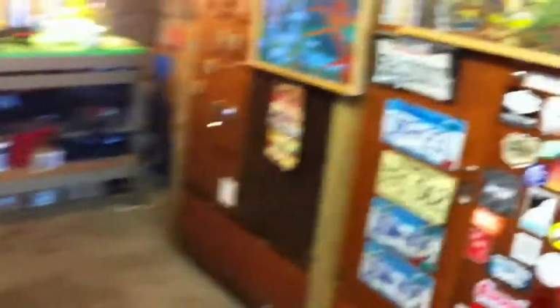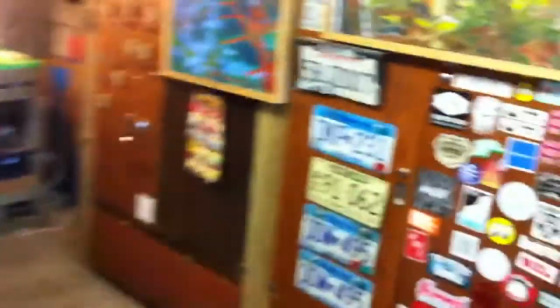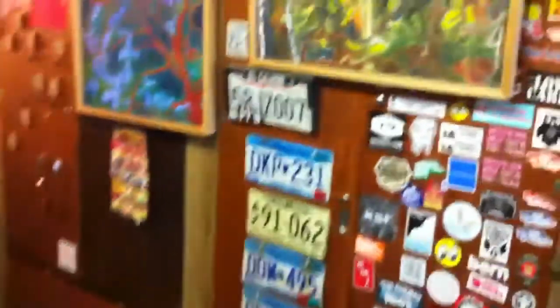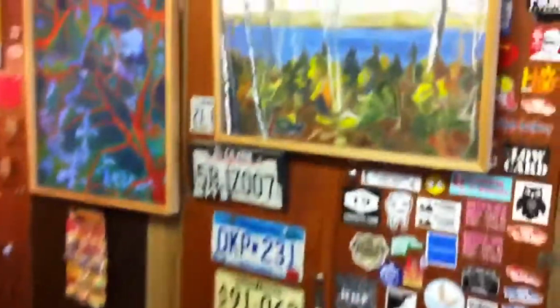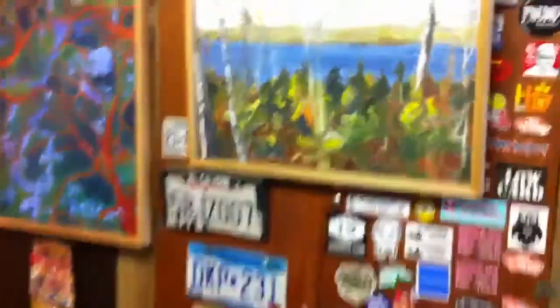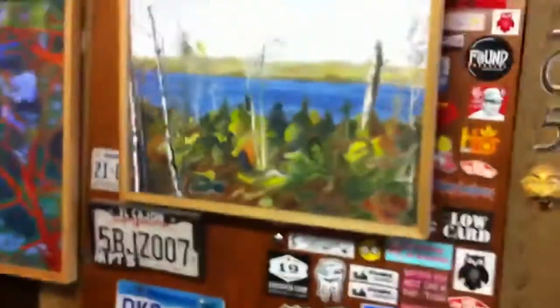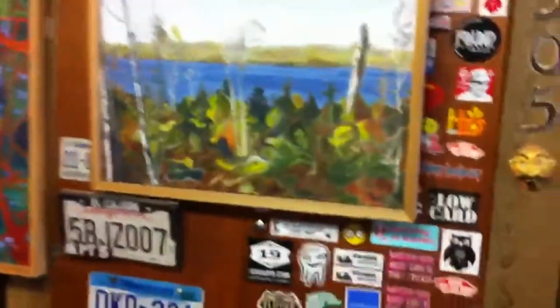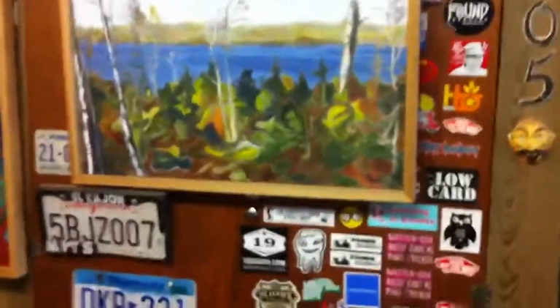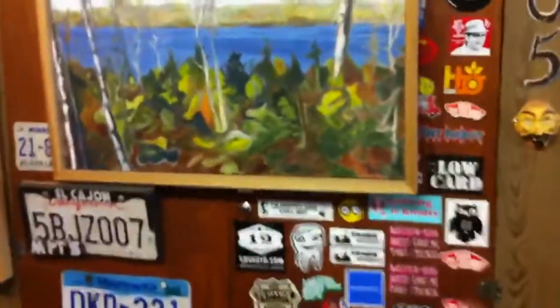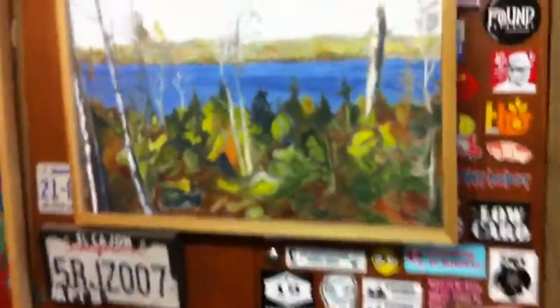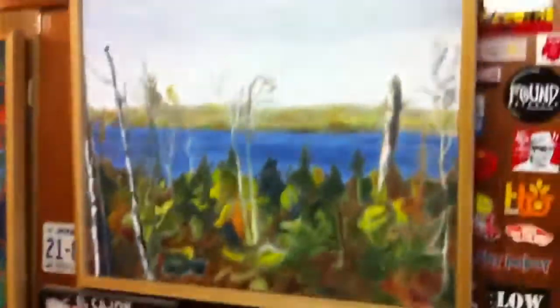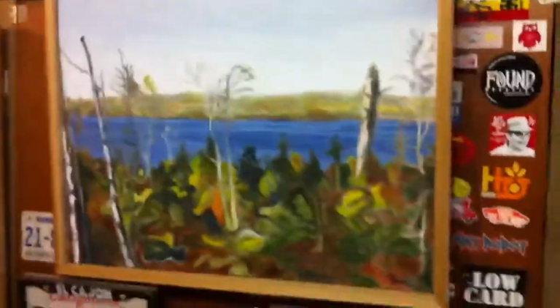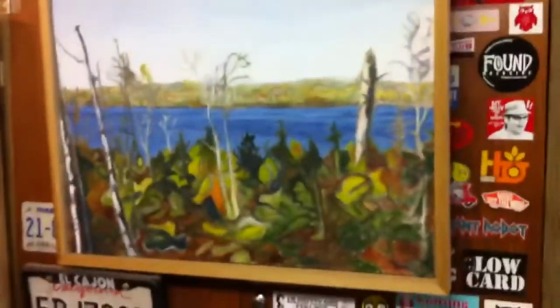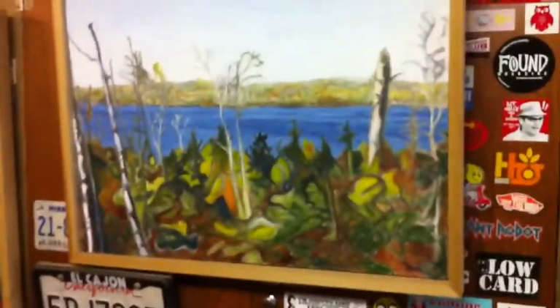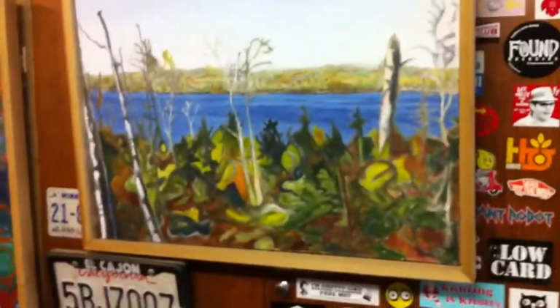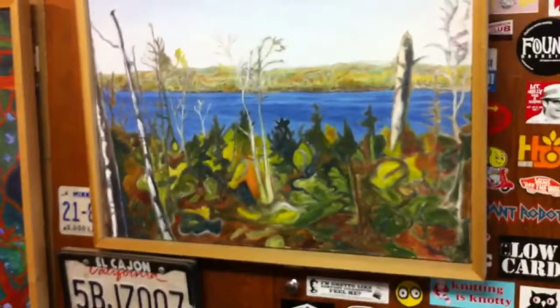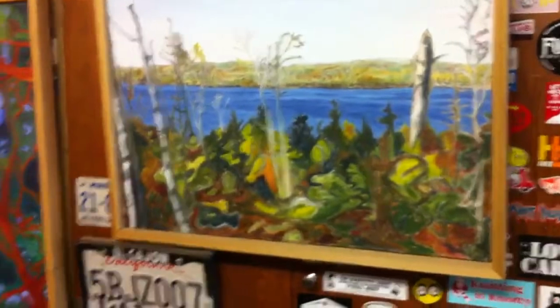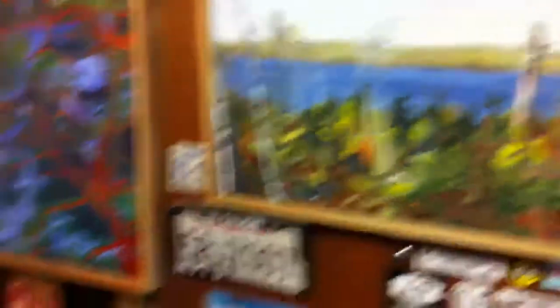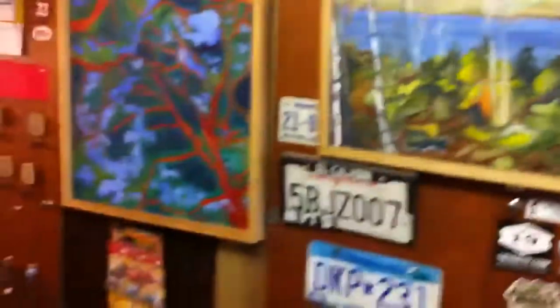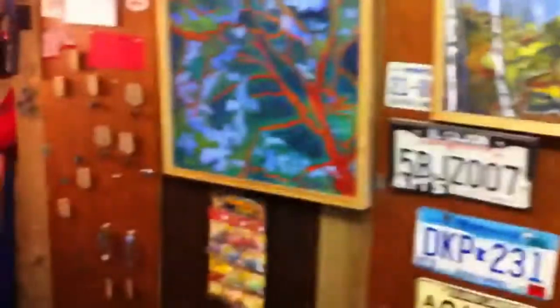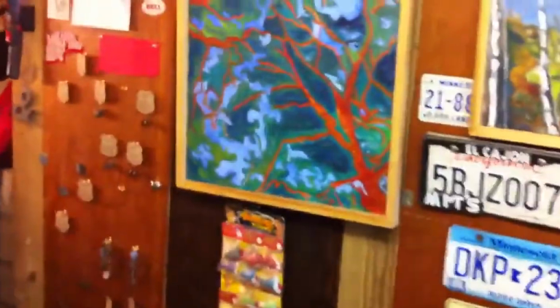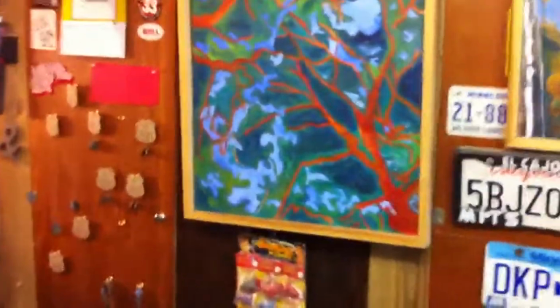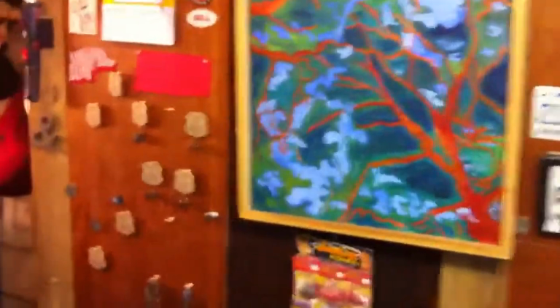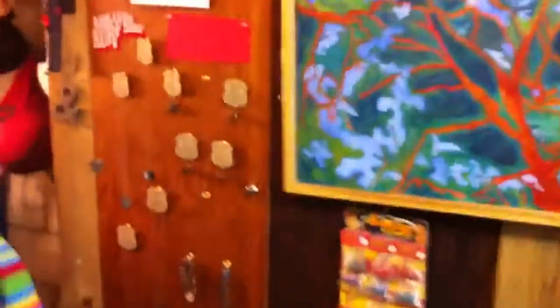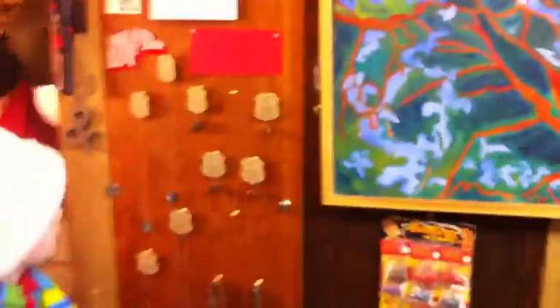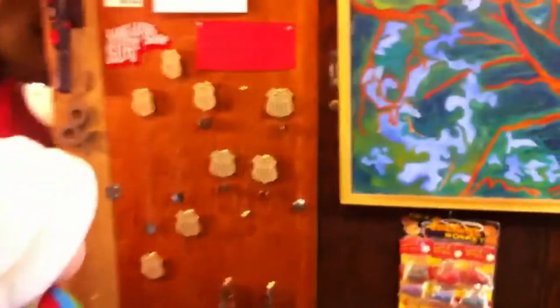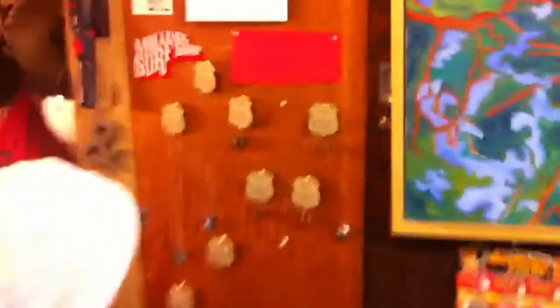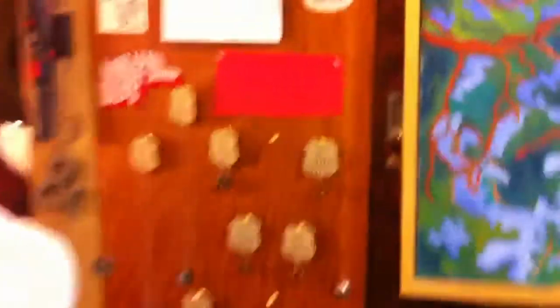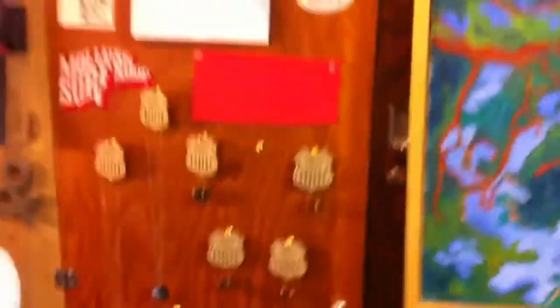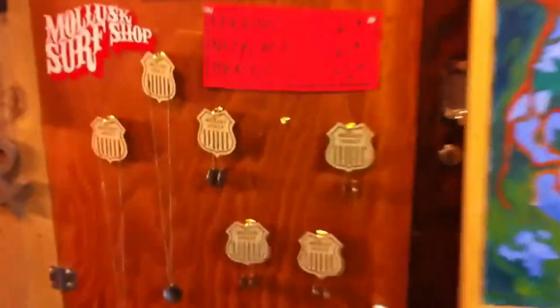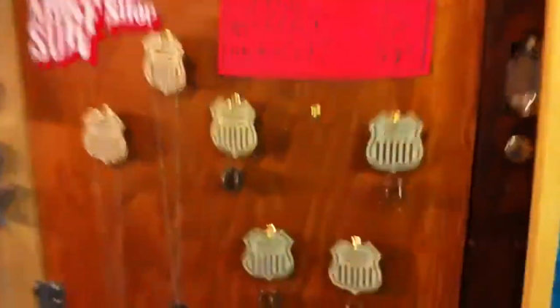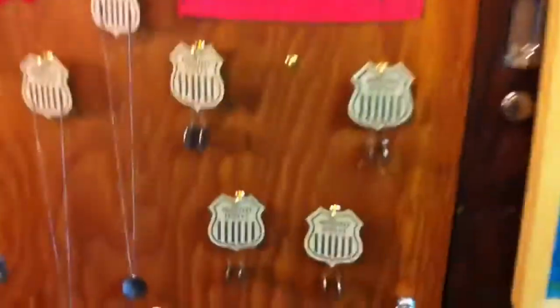We got a couple more paintings by David. And here's some earrings, necklaces, and bracelets my dad made.